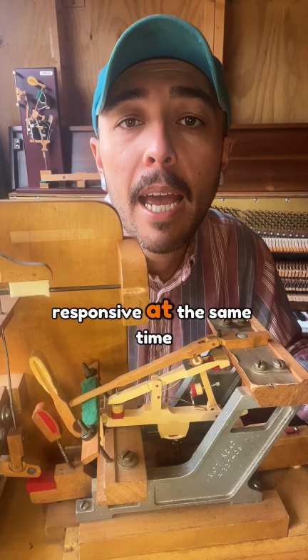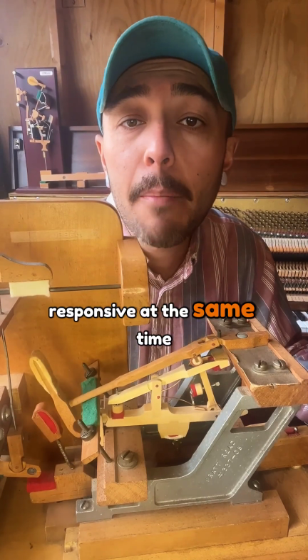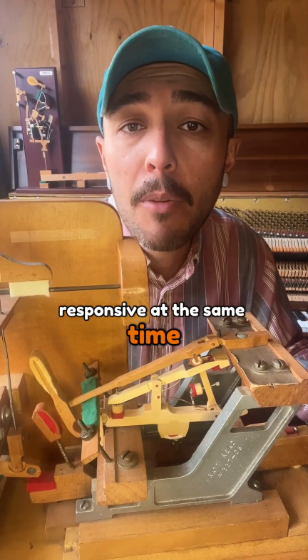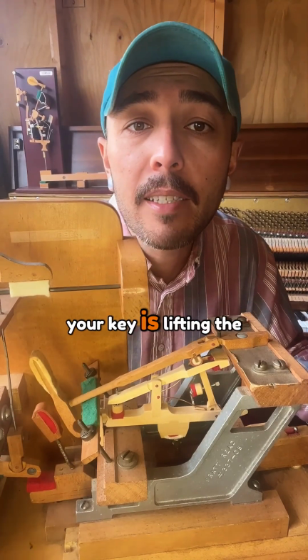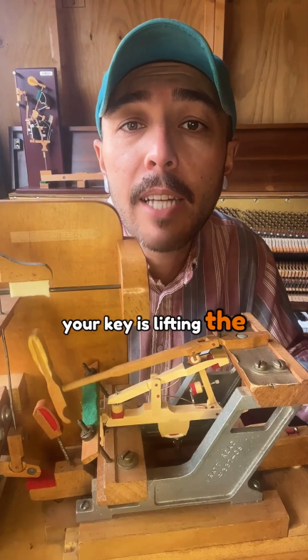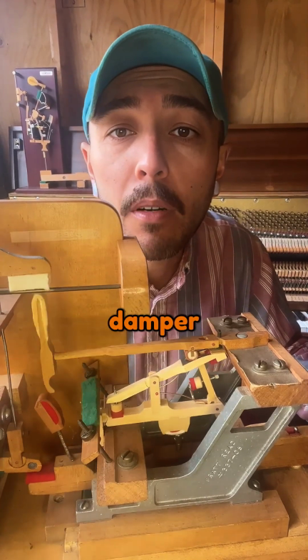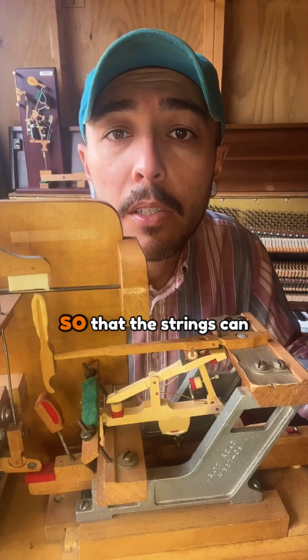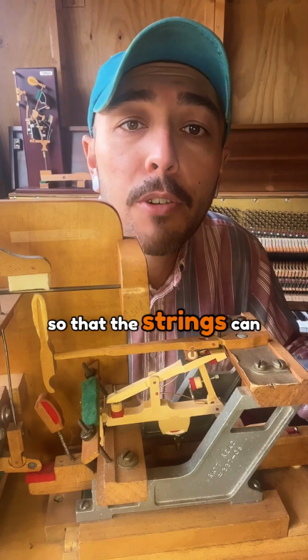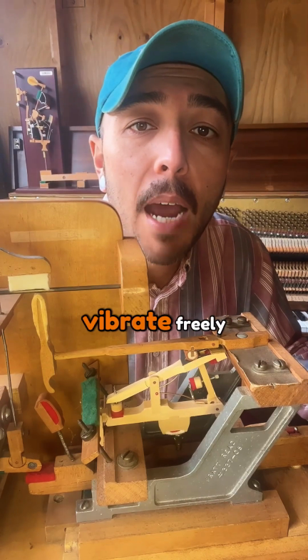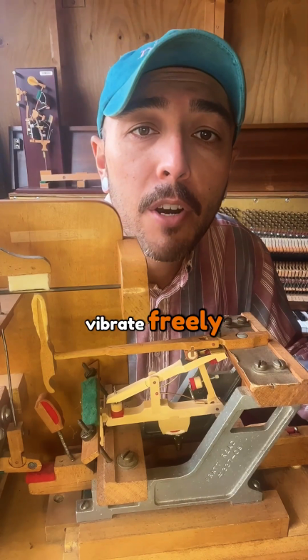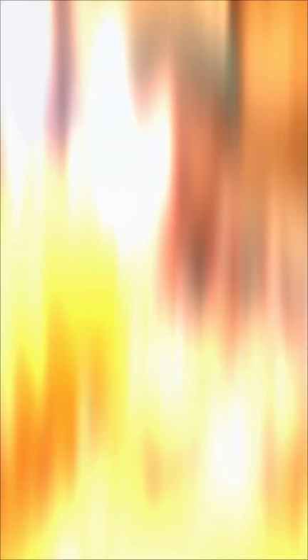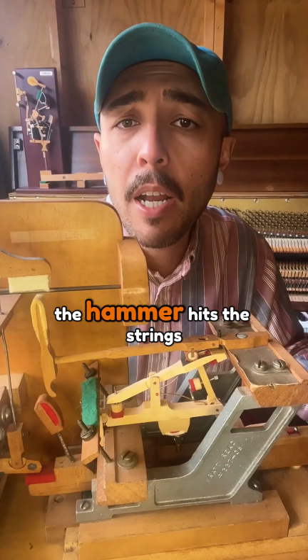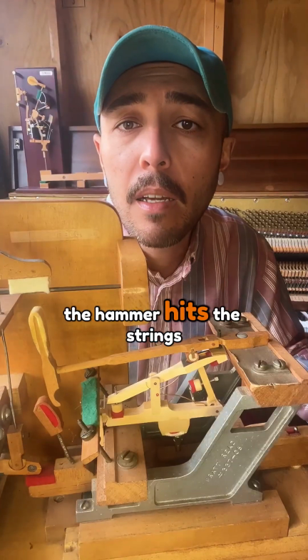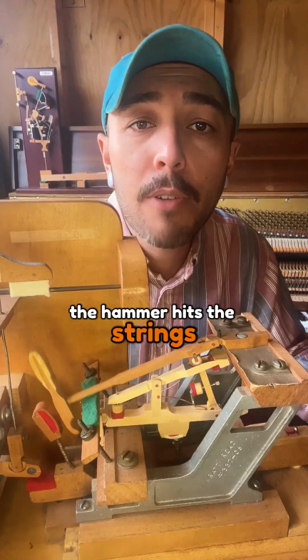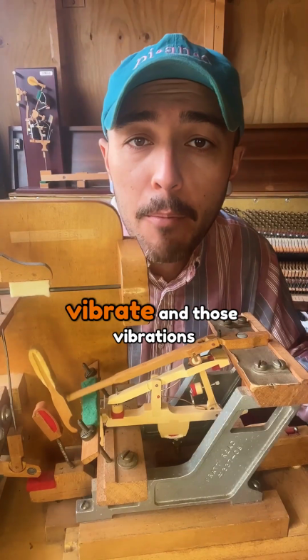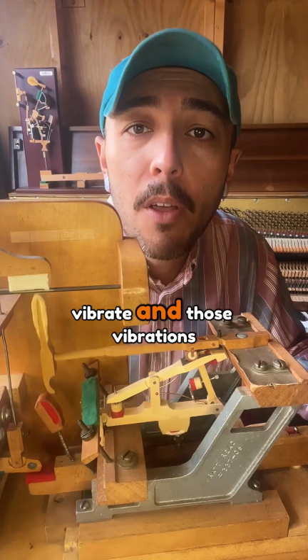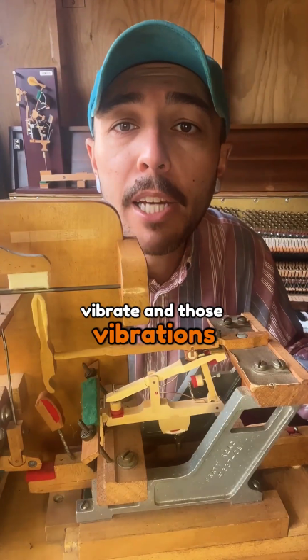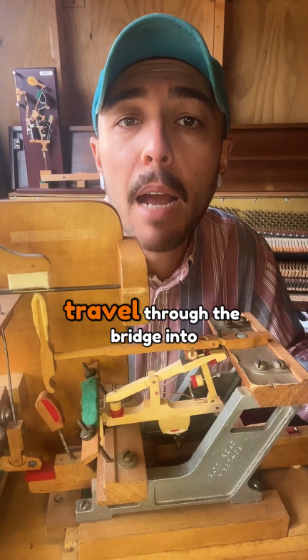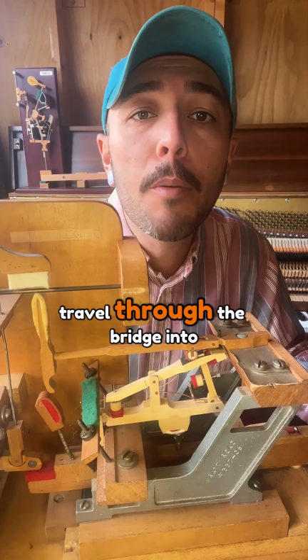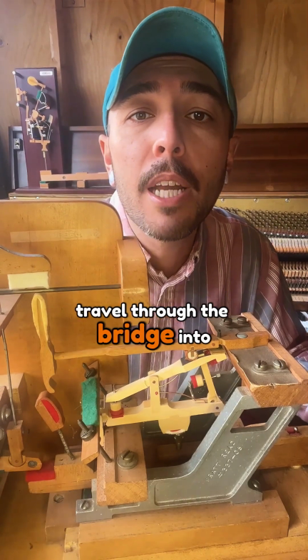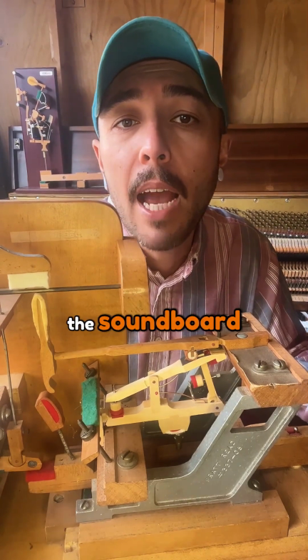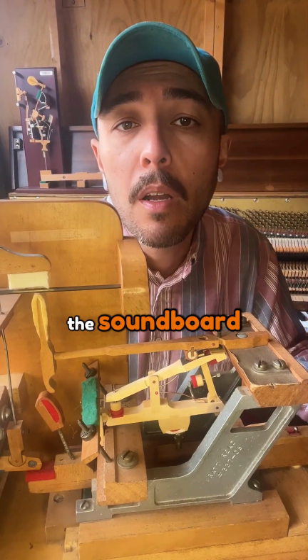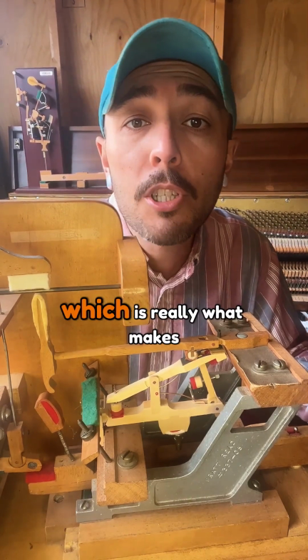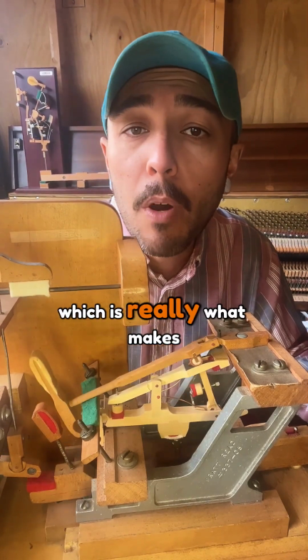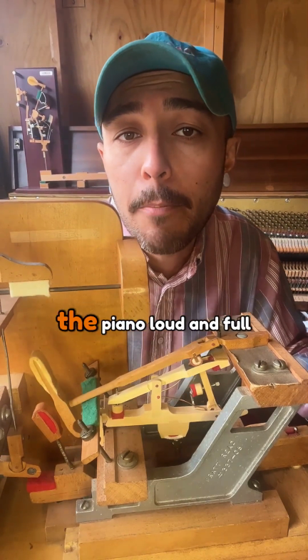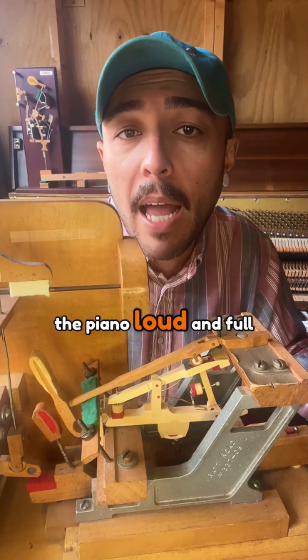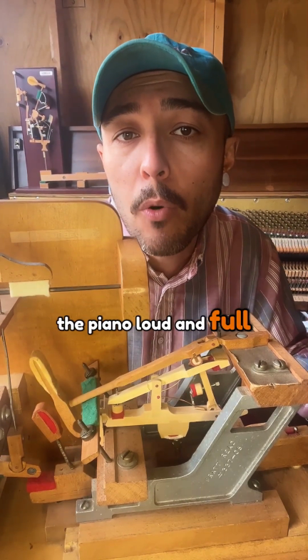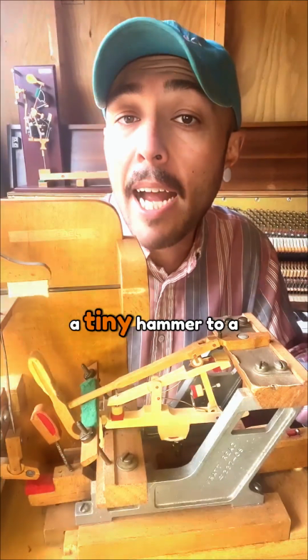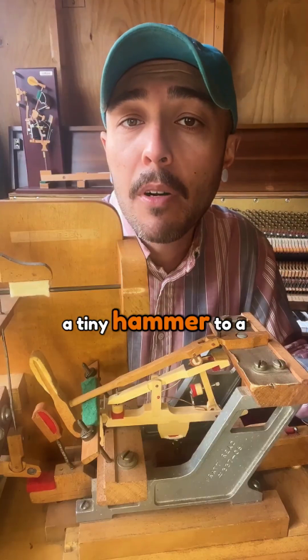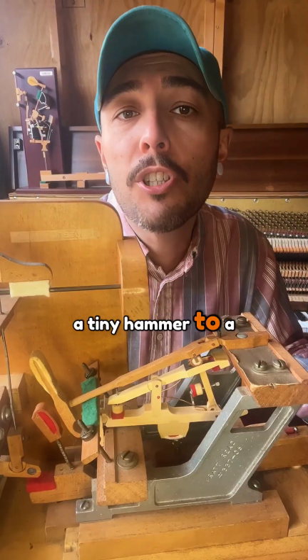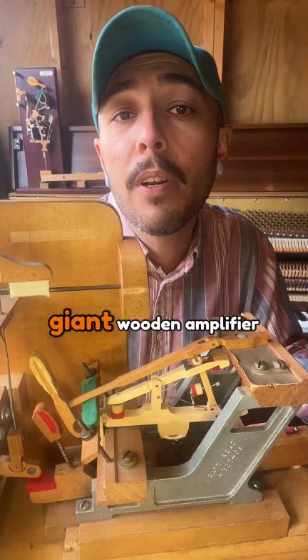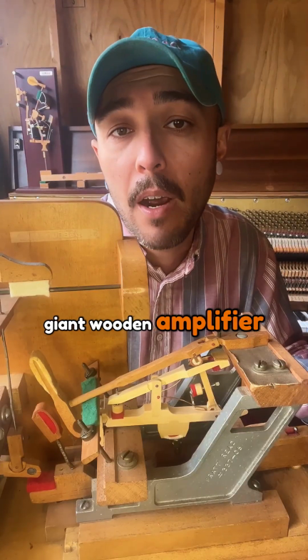At the same time, your key is lifting the damper so that the strings can vibrate freely. The hammer hits, the strings vibrate, and those vibrations travel through the bridge into the soundboard, which is really what makes the piano loud and full — a tiny hammer to a giant wooden amplifier.